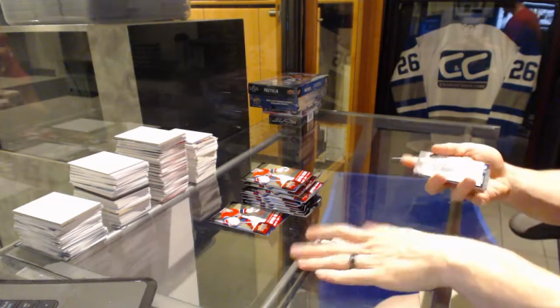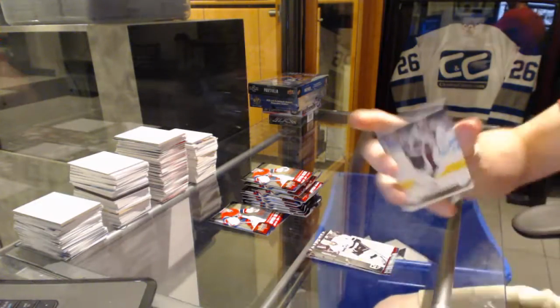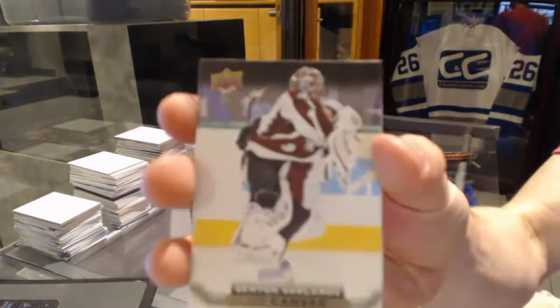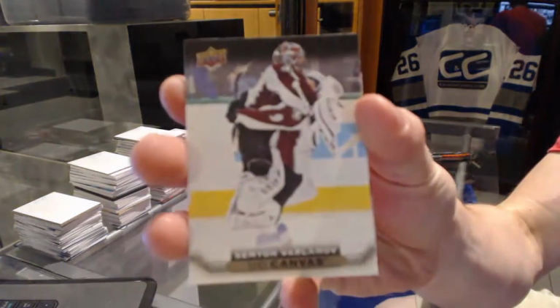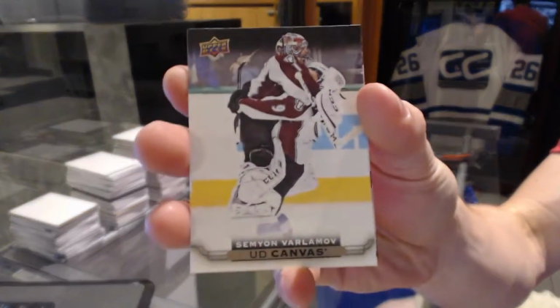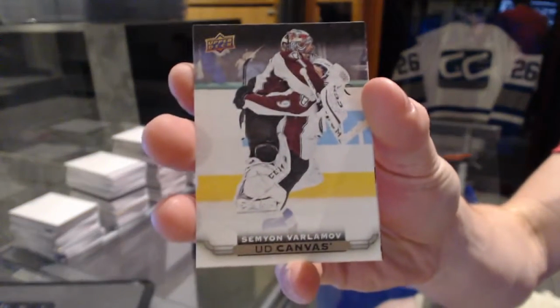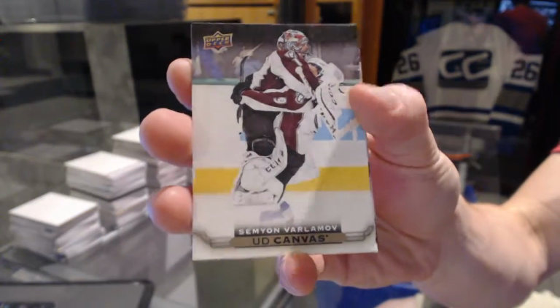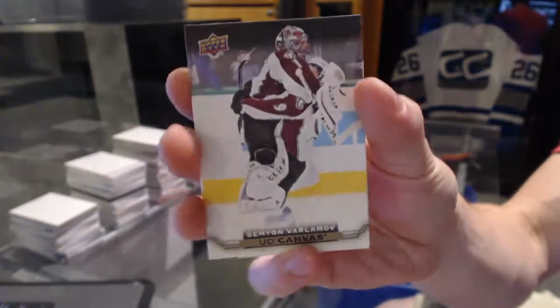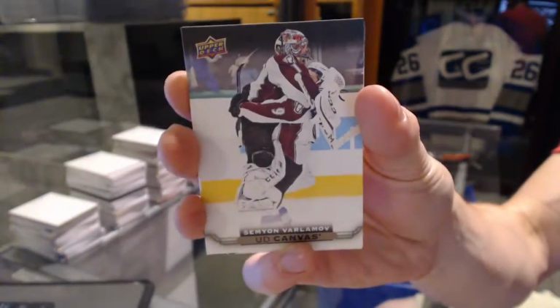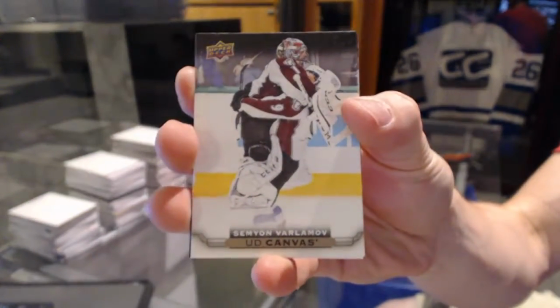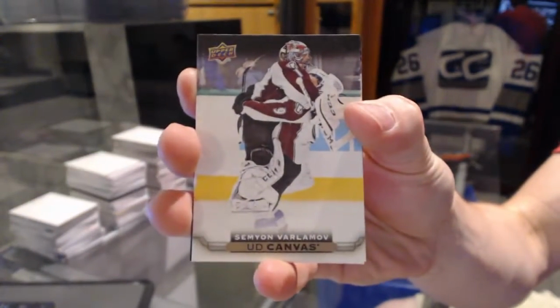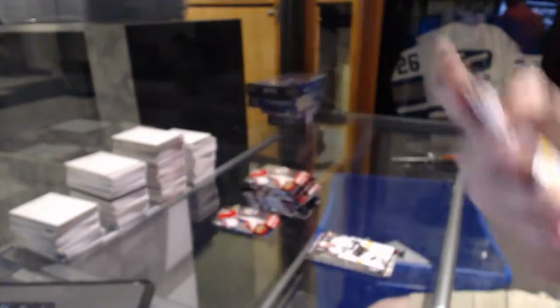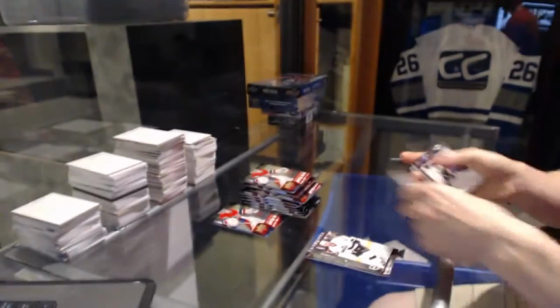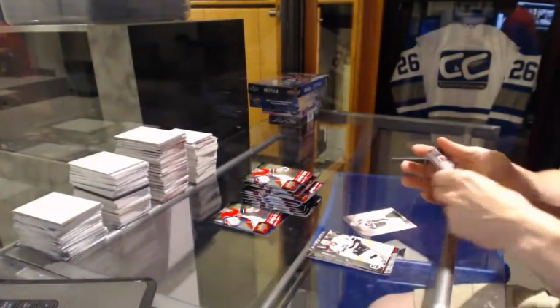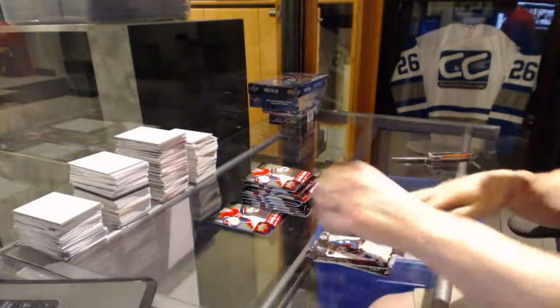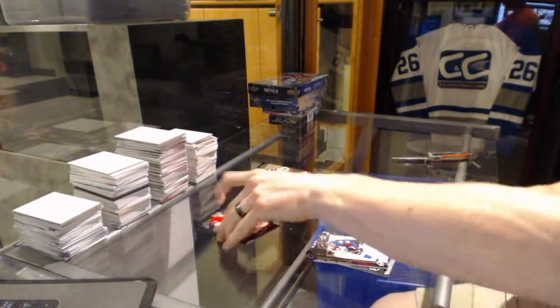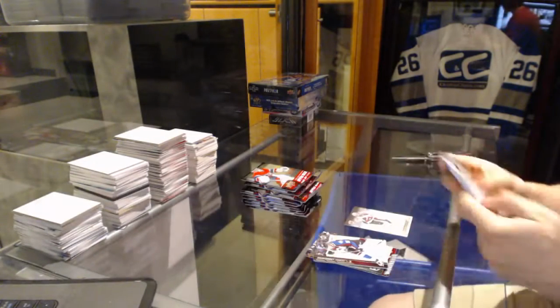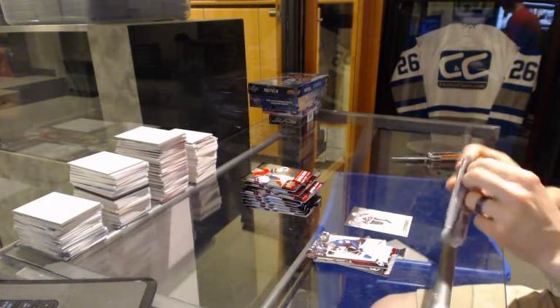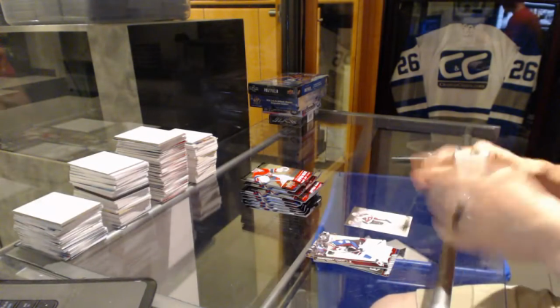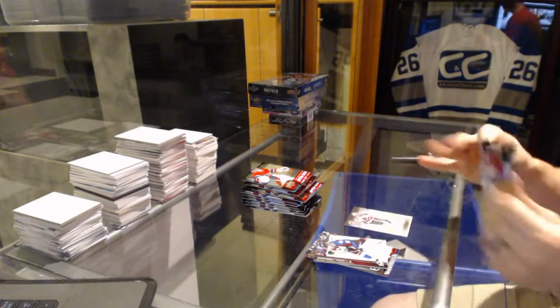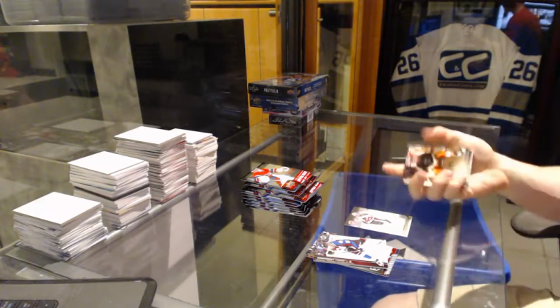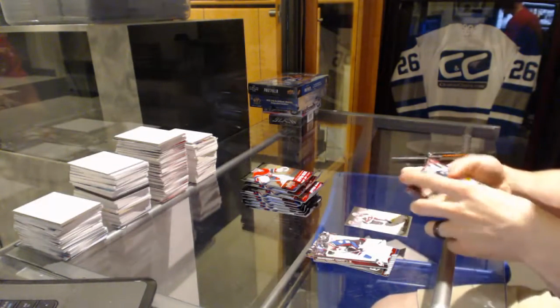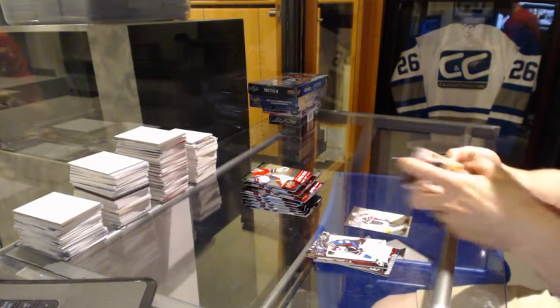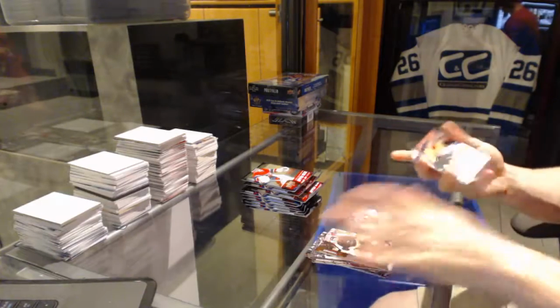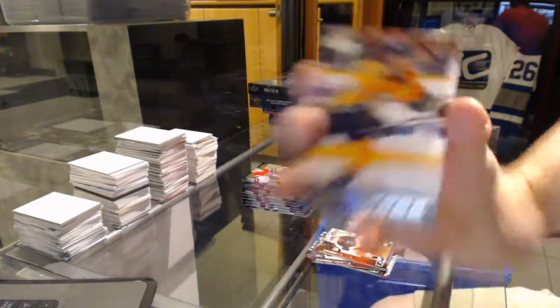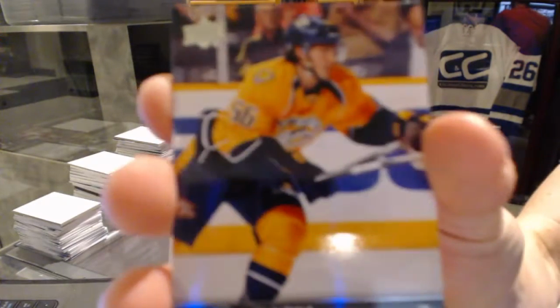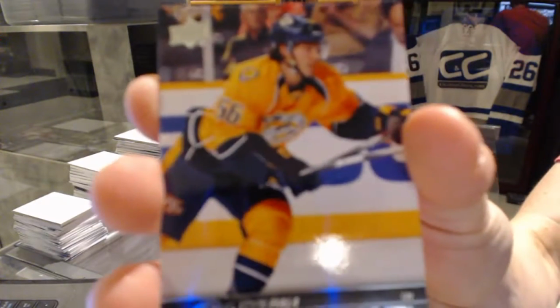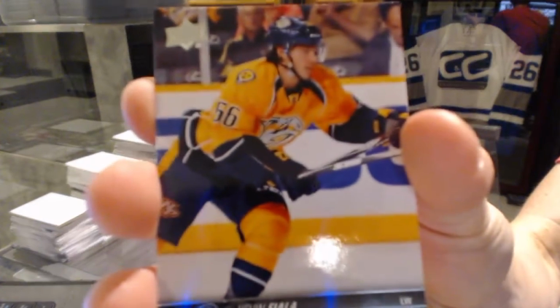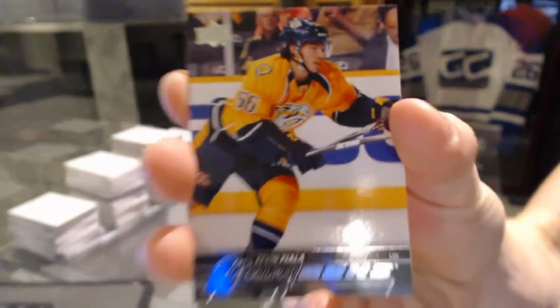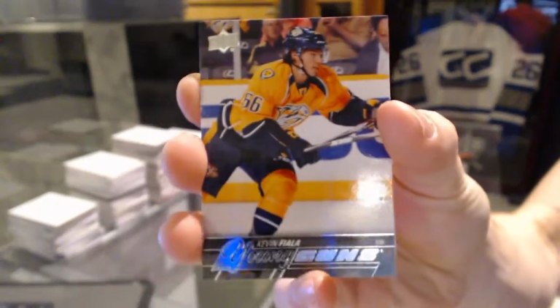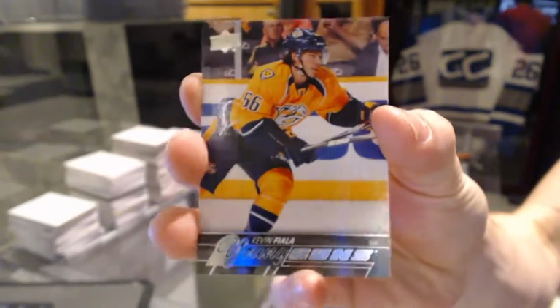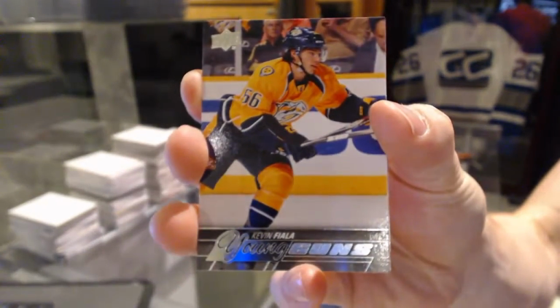Canvas for the Colorado Avalanche, Semyon Varlamov. Young Guns for the Nashville Predators, Kevin Fiala.